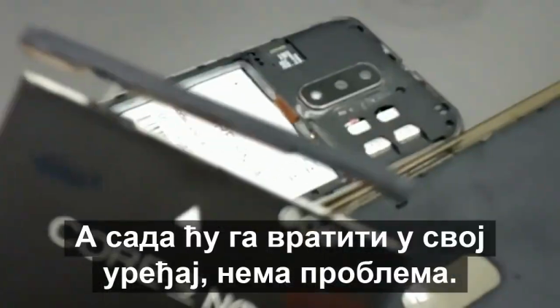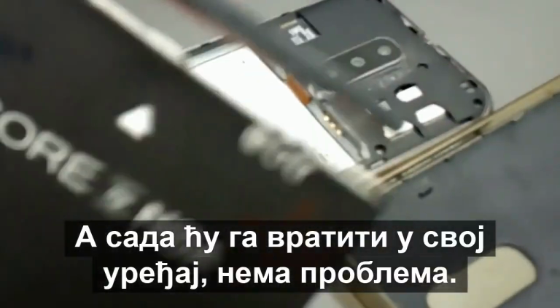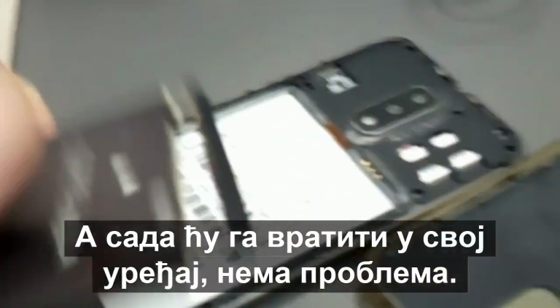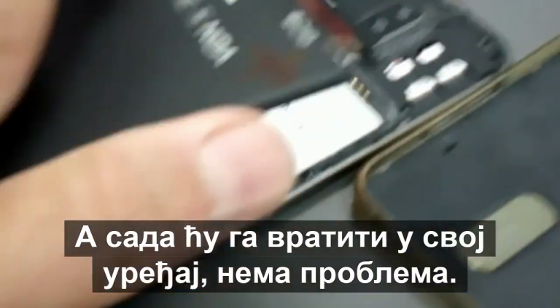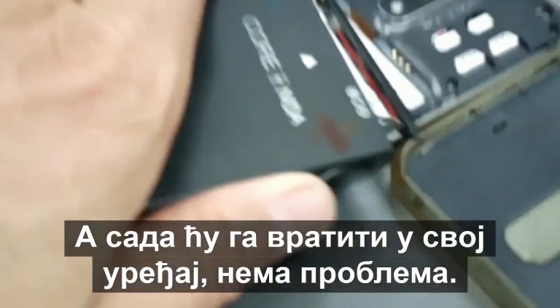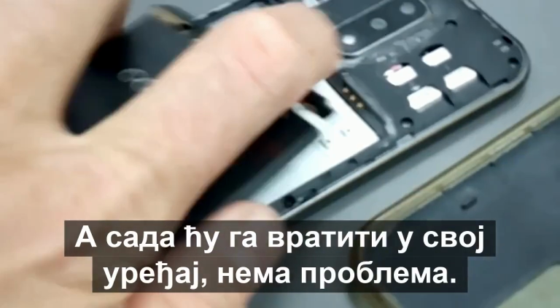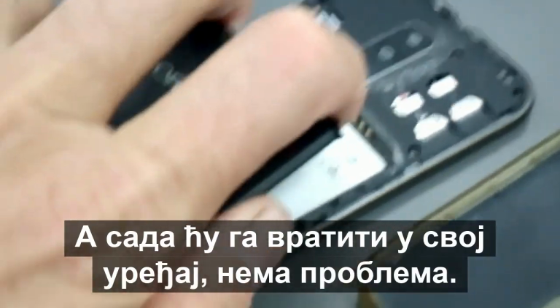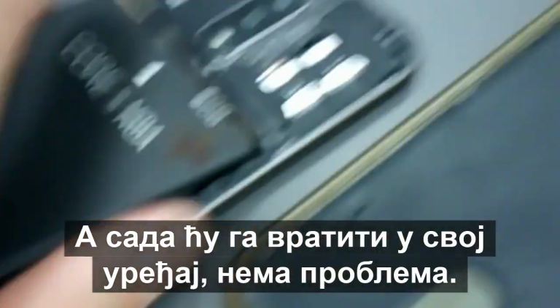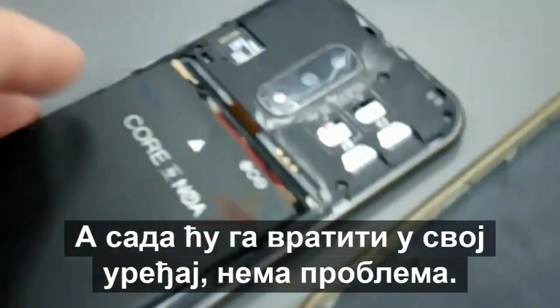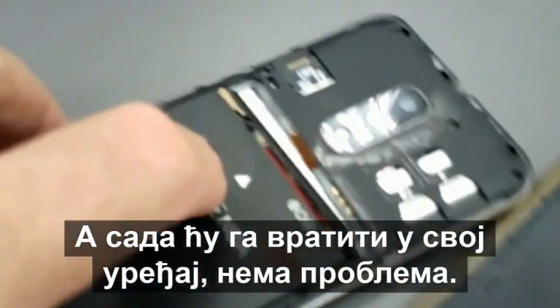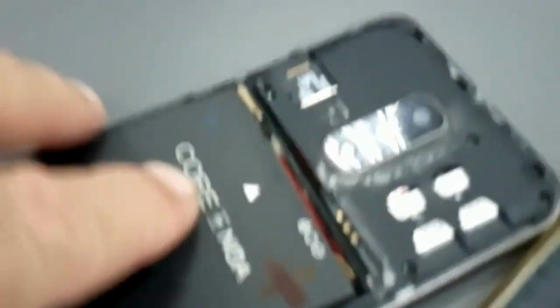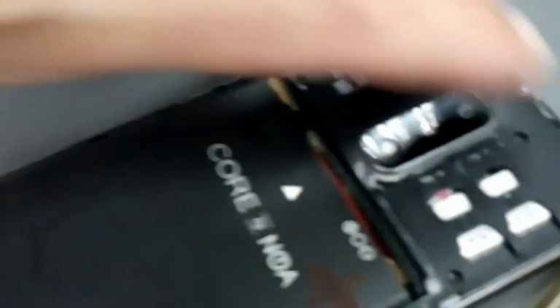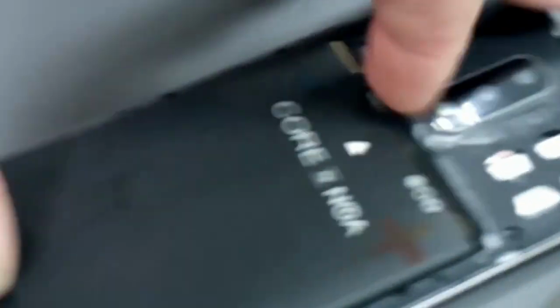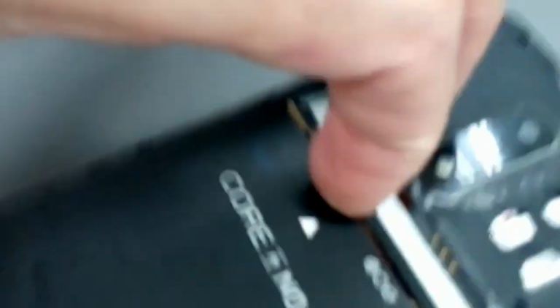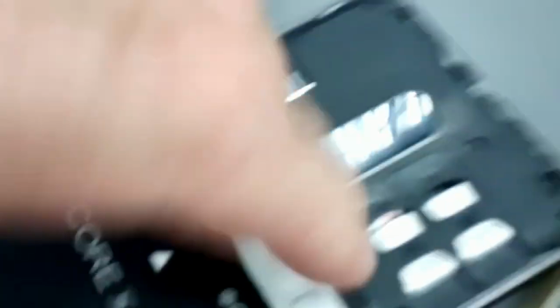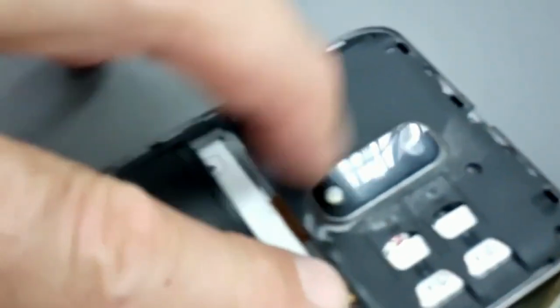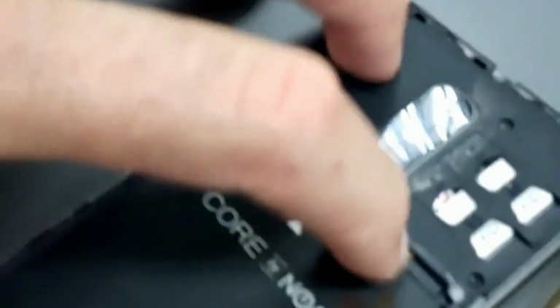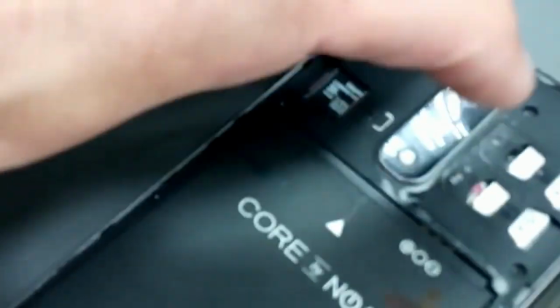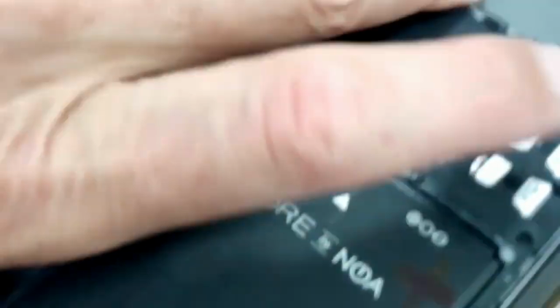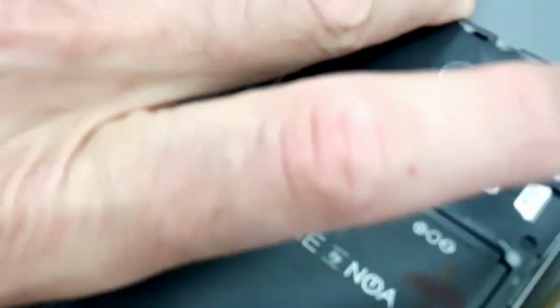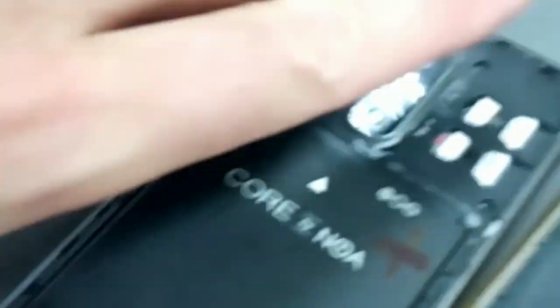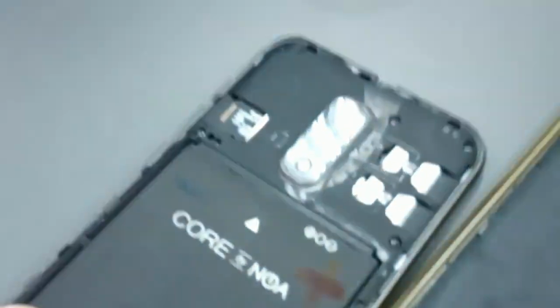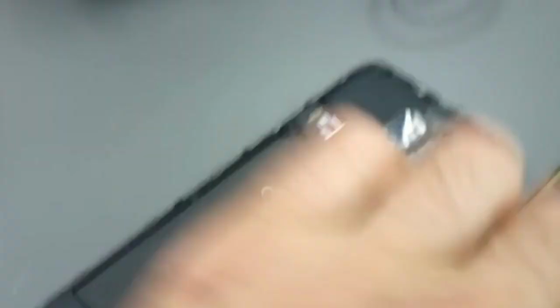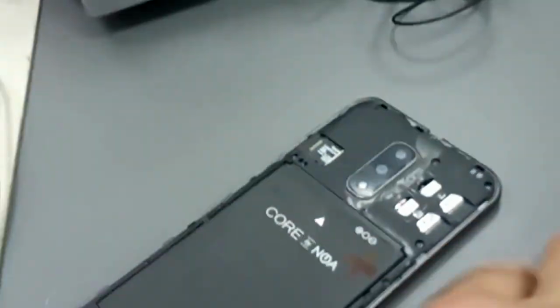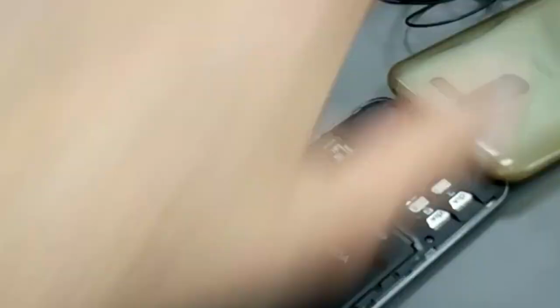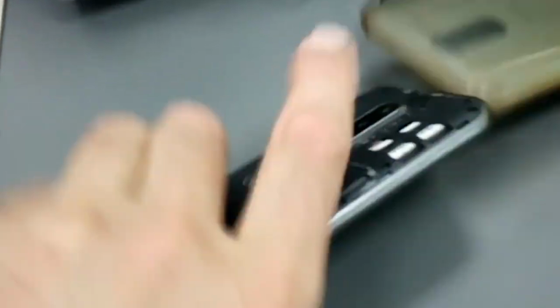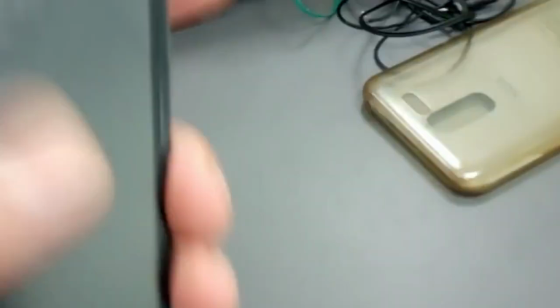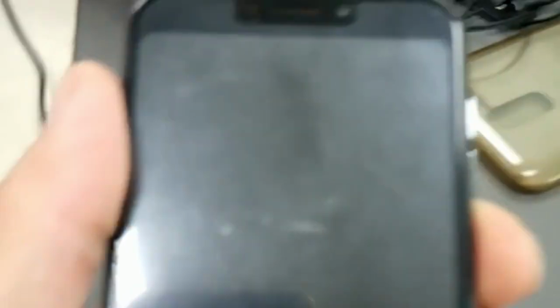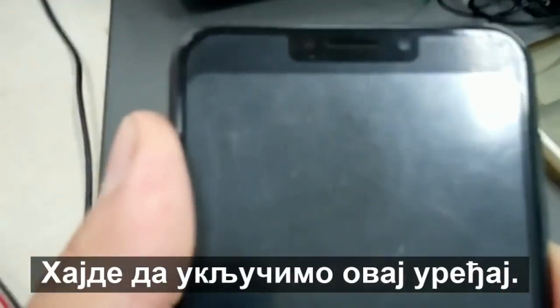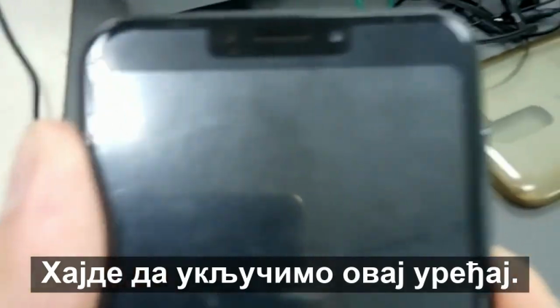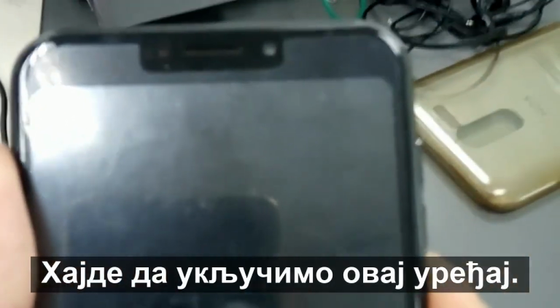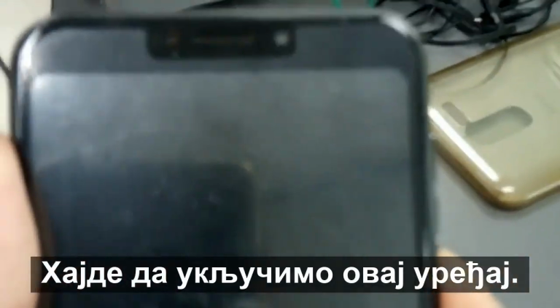Now I will put it back into my device — no problem. Okay, that's it. Now let's power up this device.